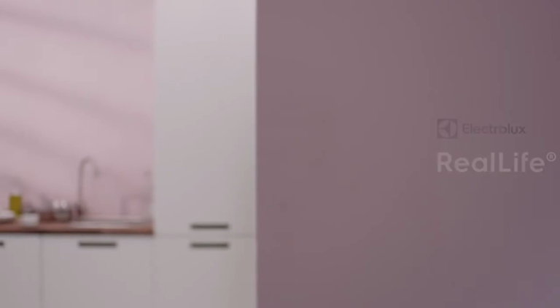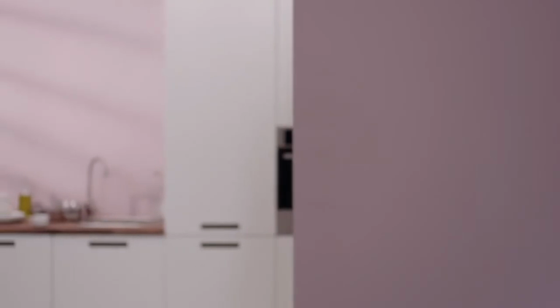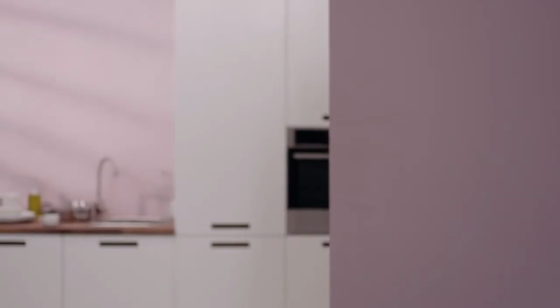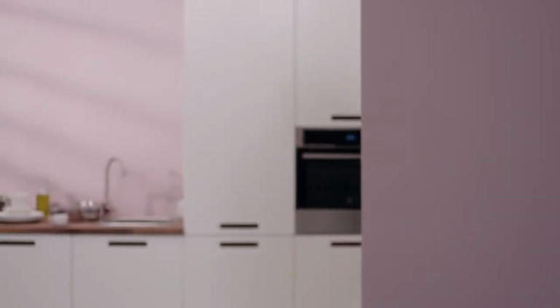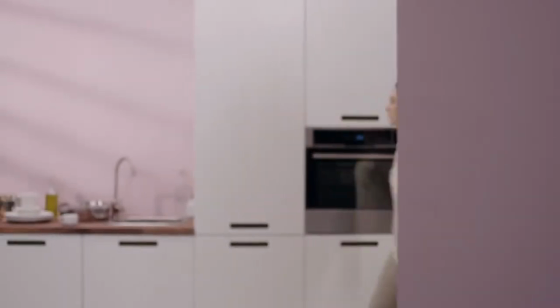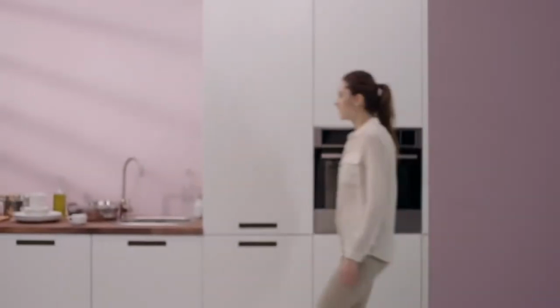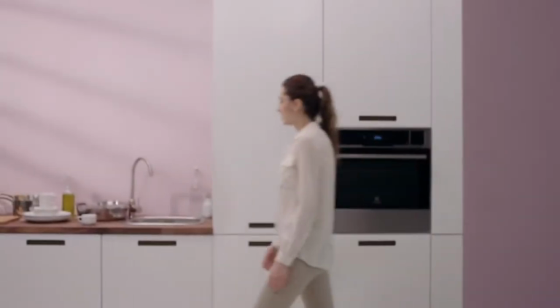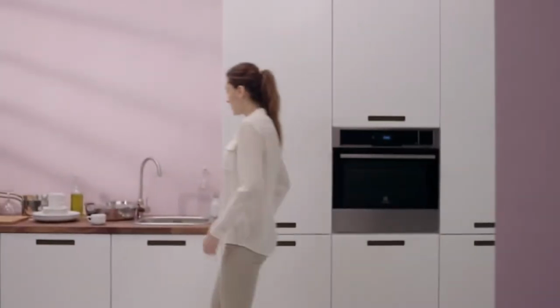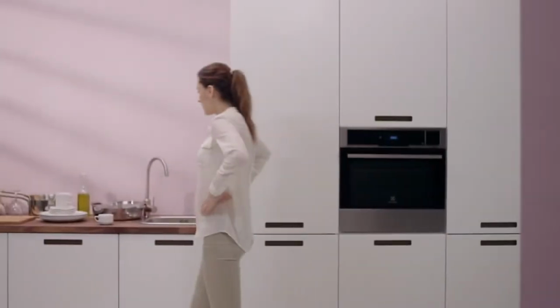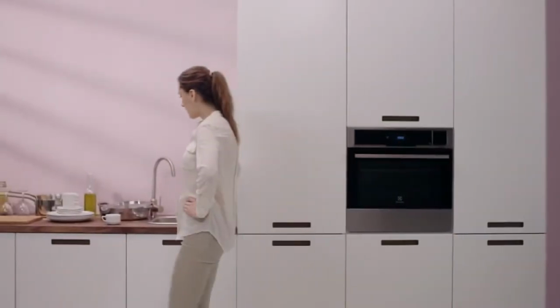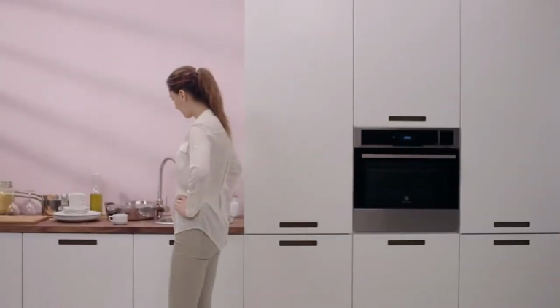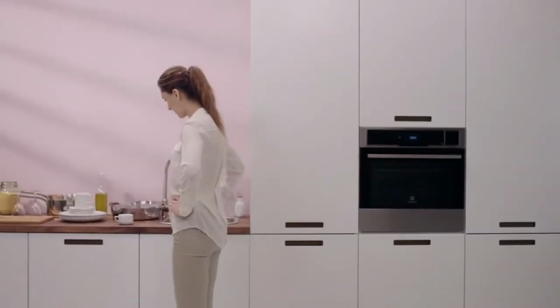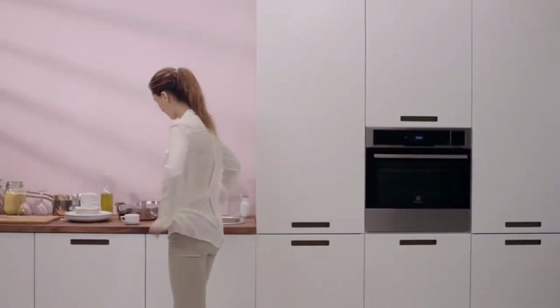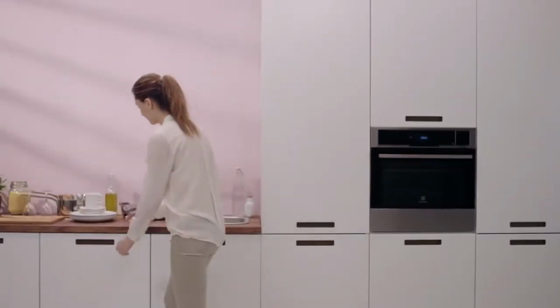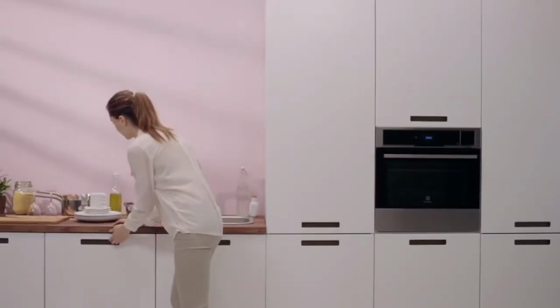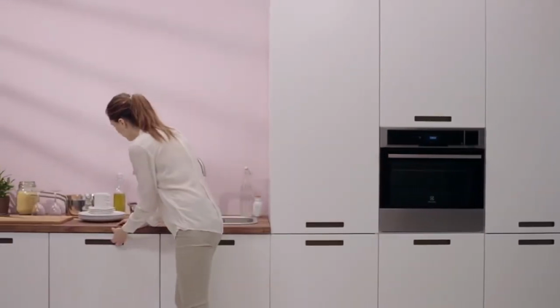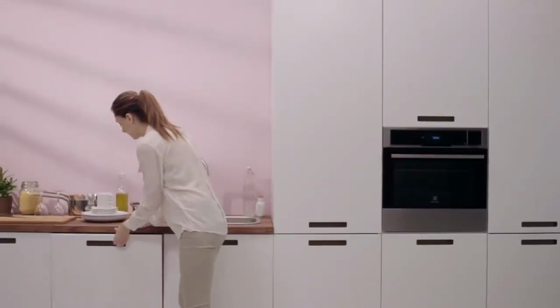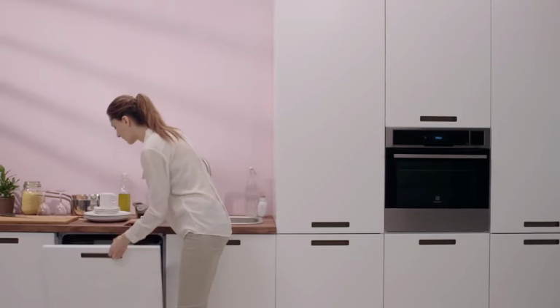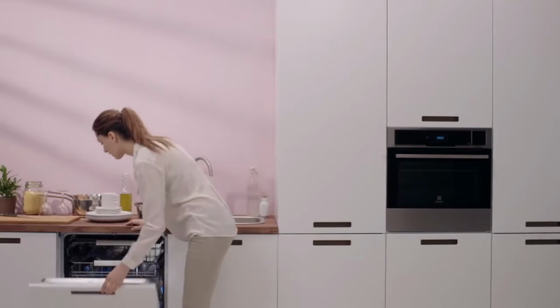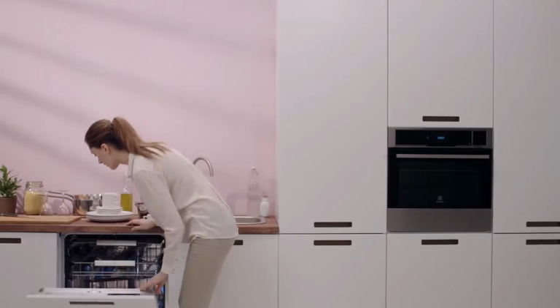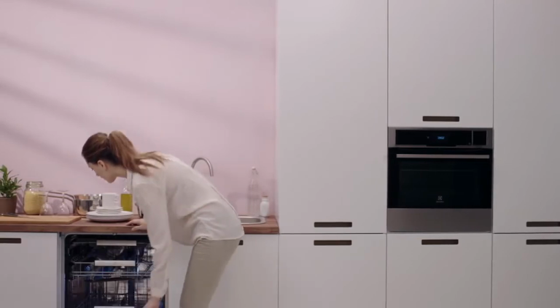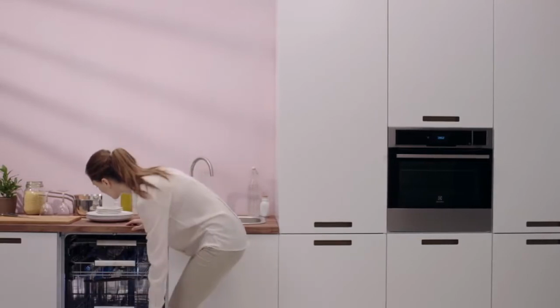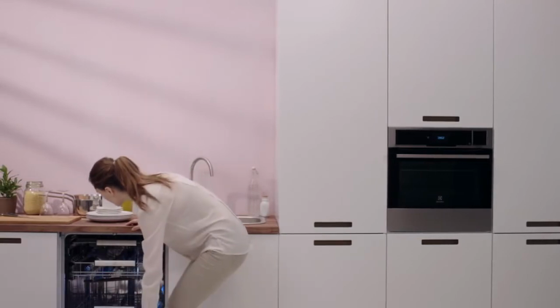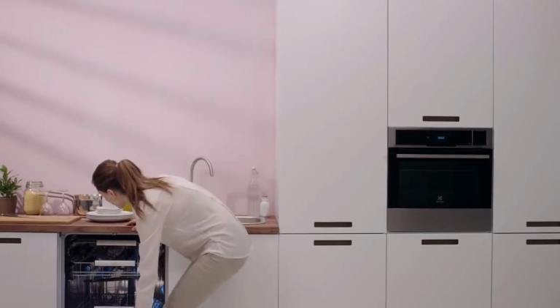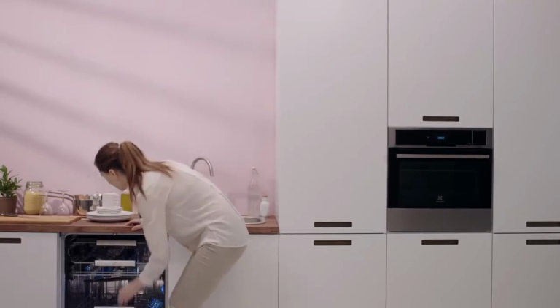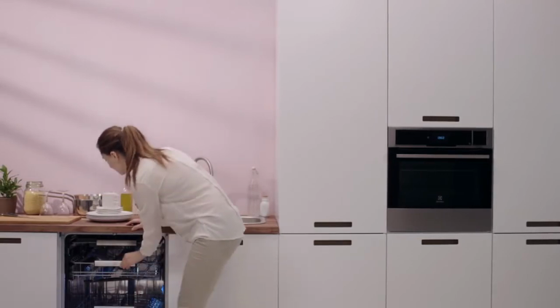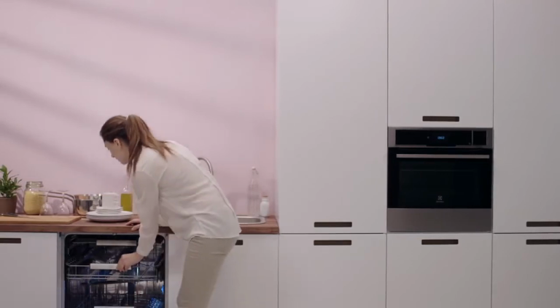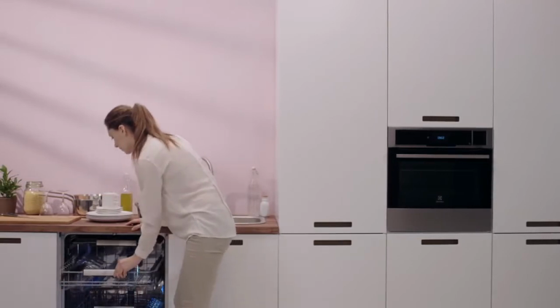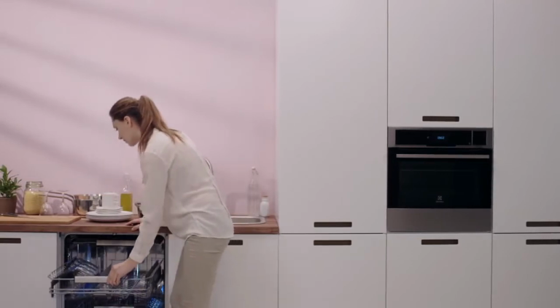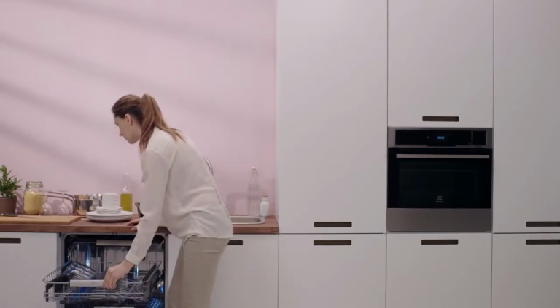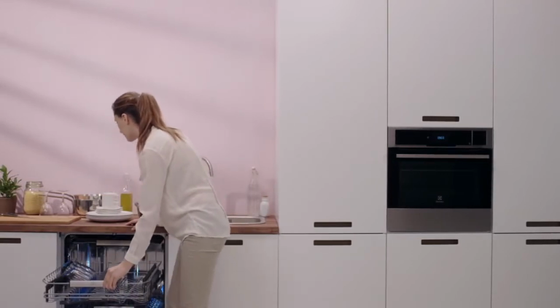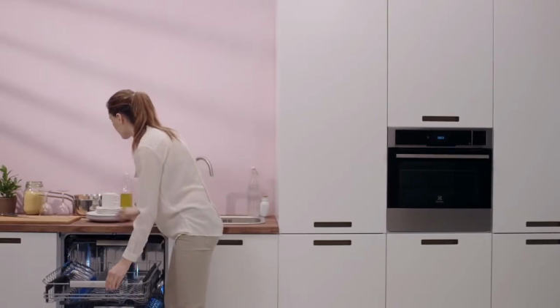From the dirtiest pans to delicate glassware, the energy-efficient Electrolux real-life dishwasher quietly delivers outstanding cleaning results load after load.